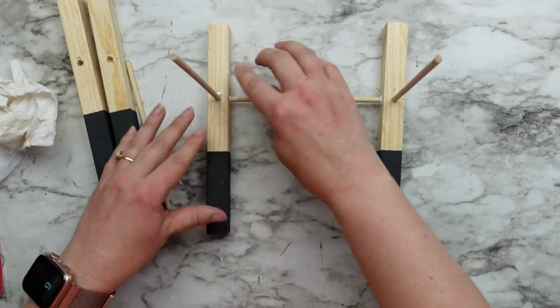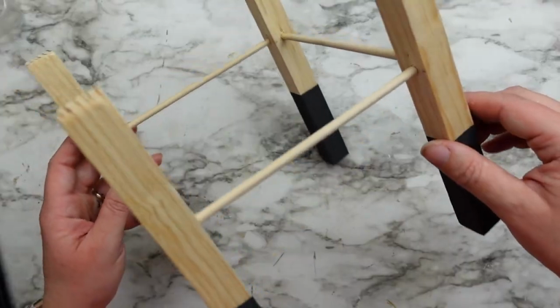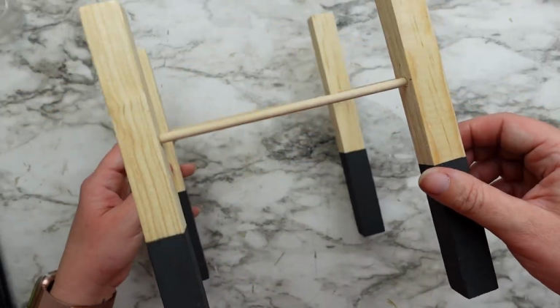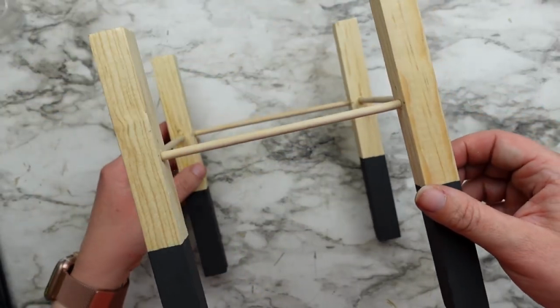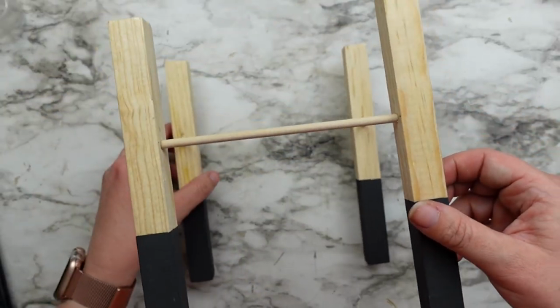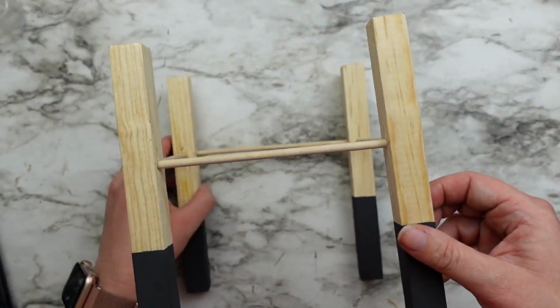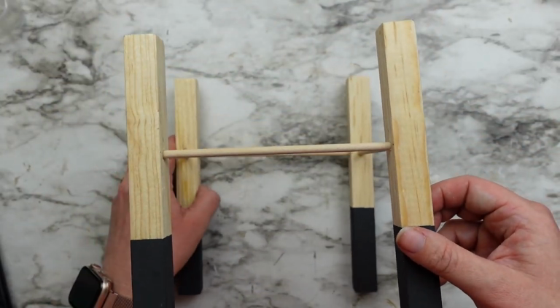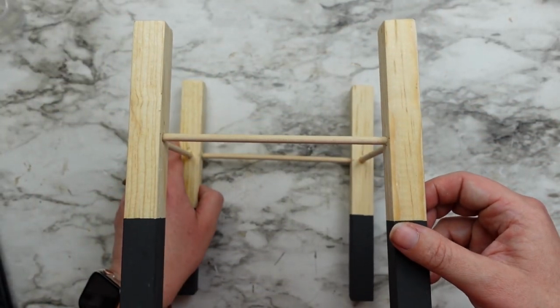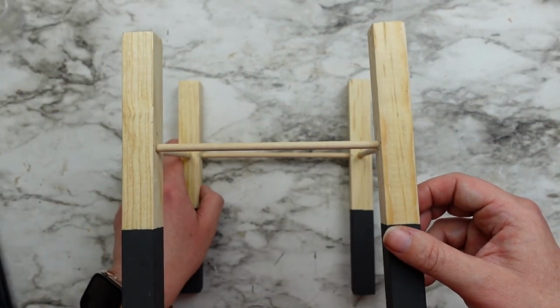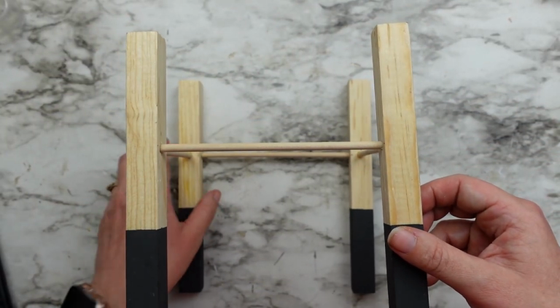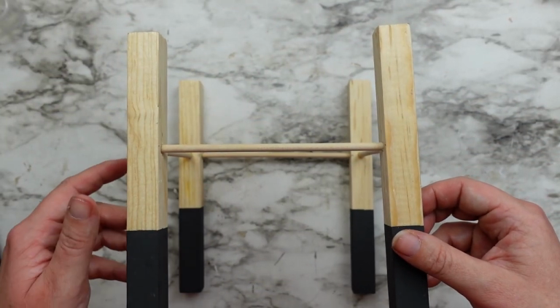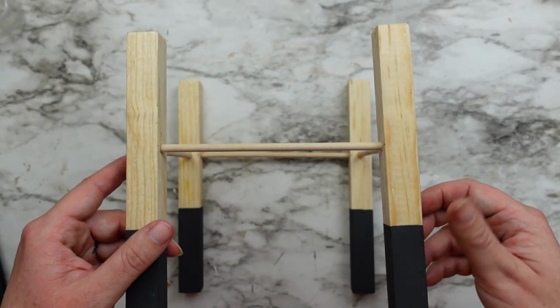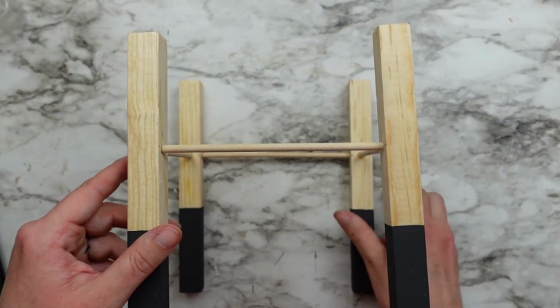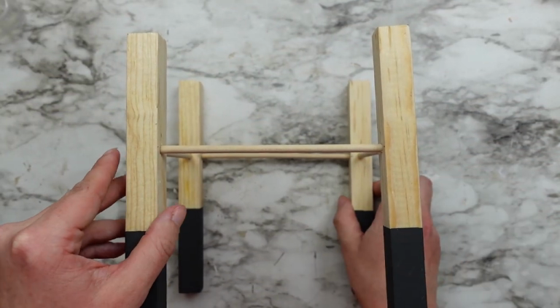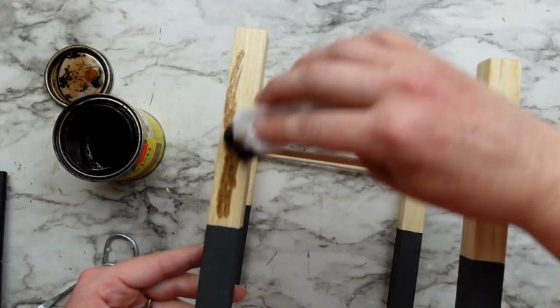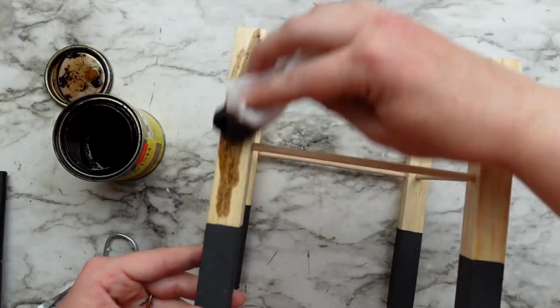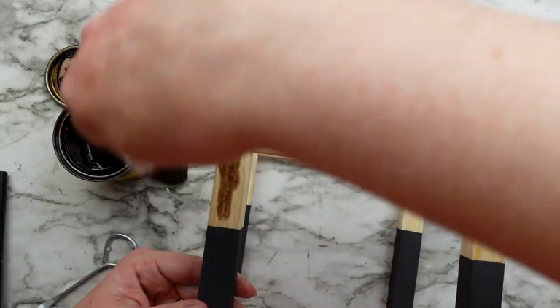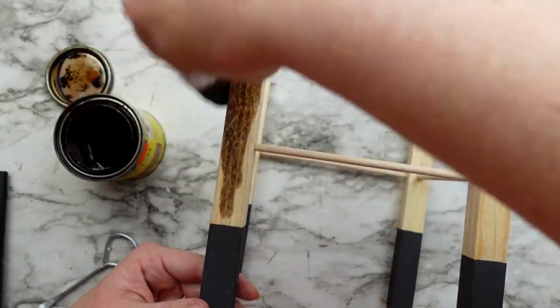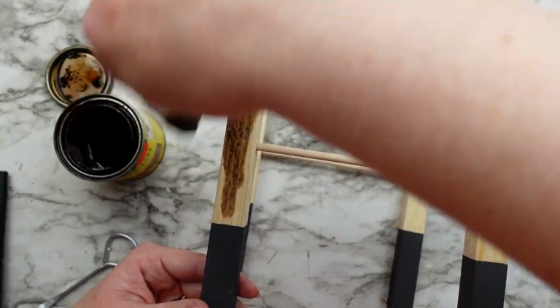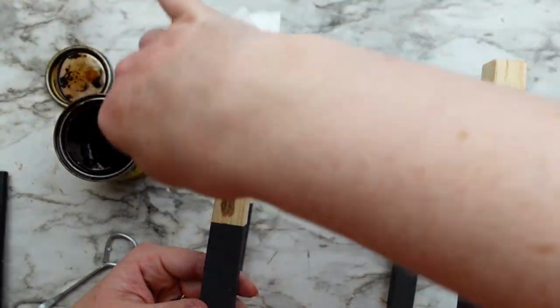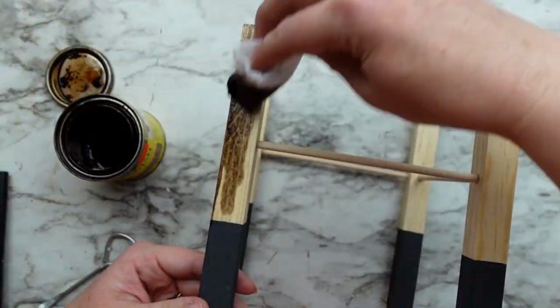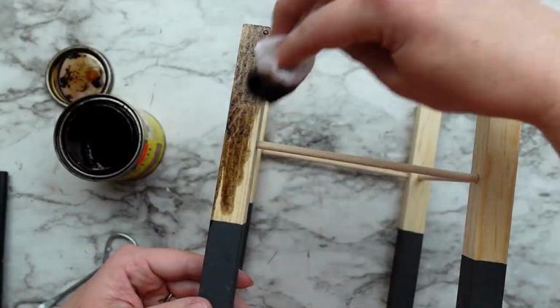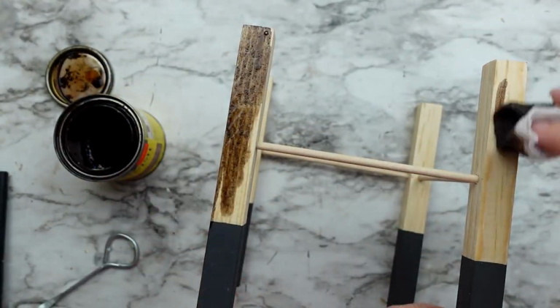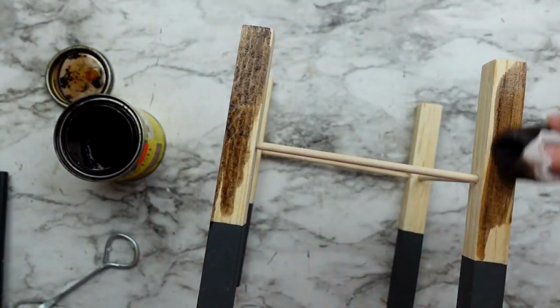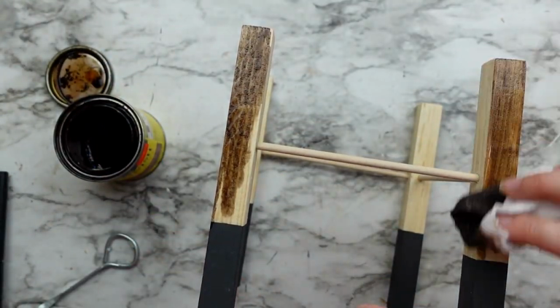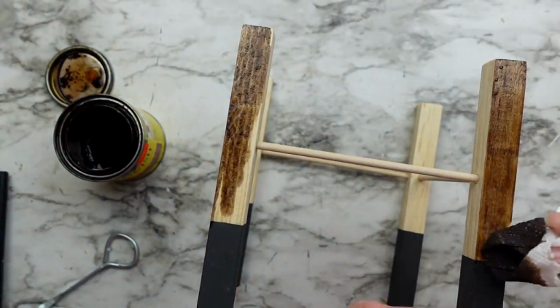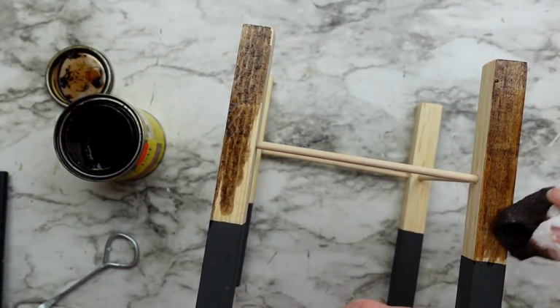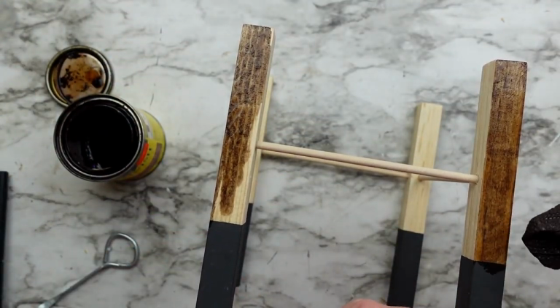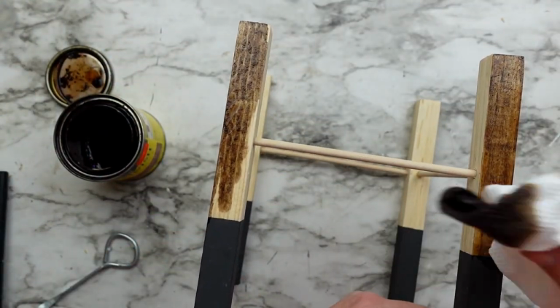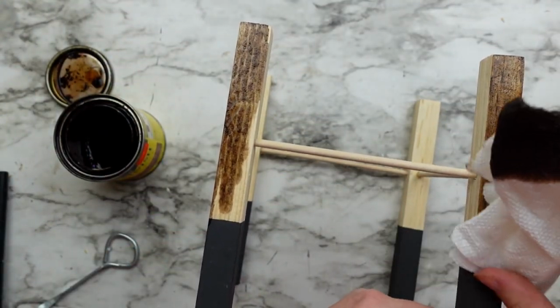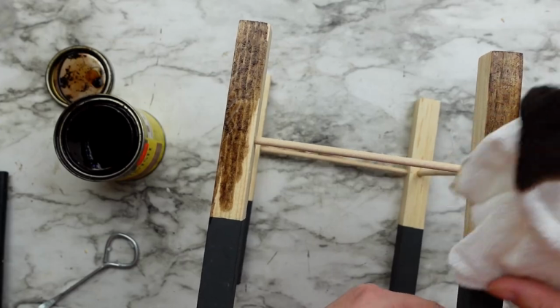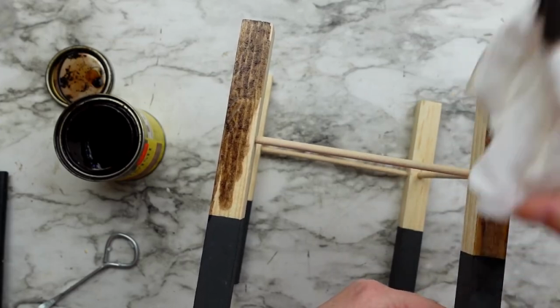I was going to leave the top portion the natural wood color but then I decided it needed to be a little bit darker, so I got out my special walnut stain and stained the wood.